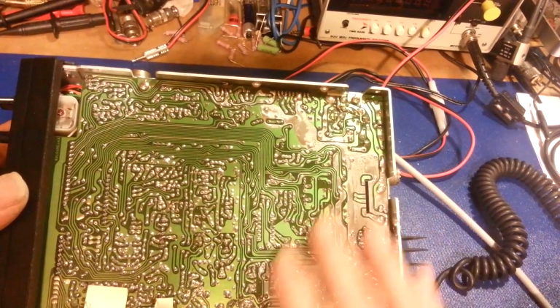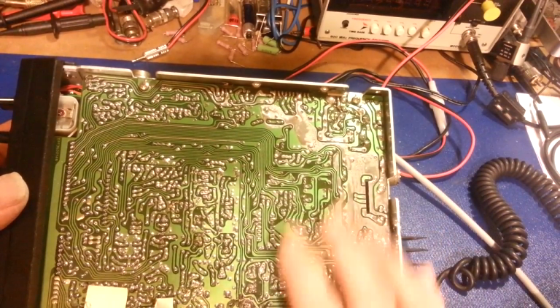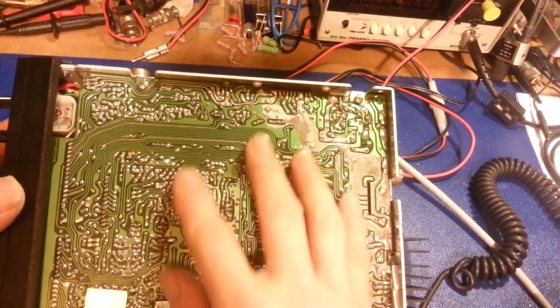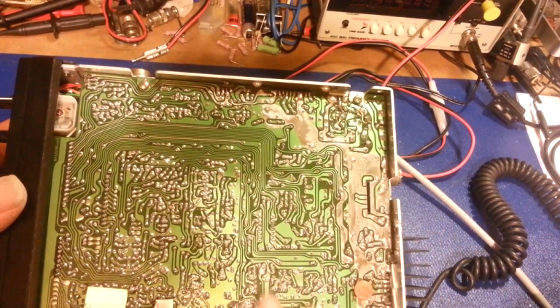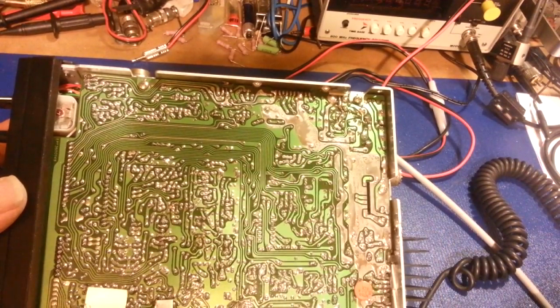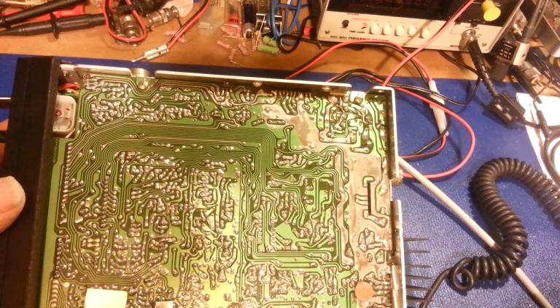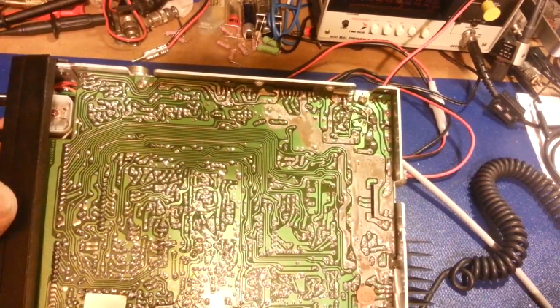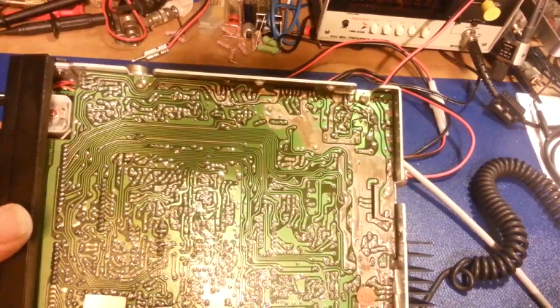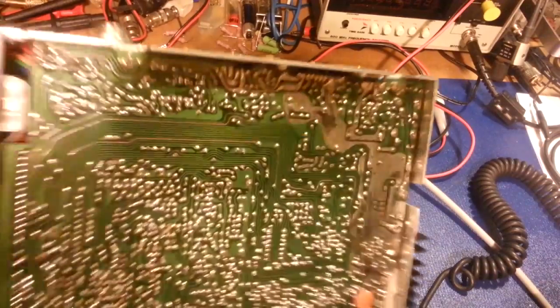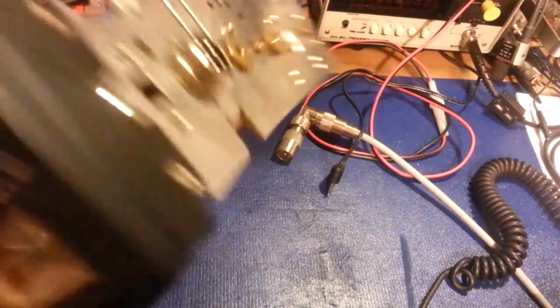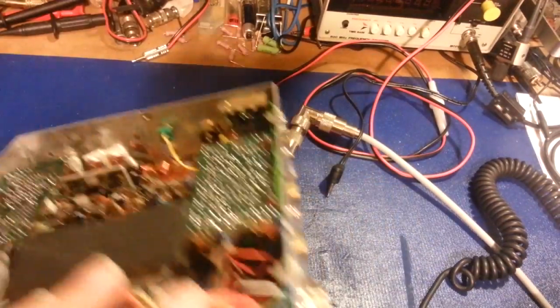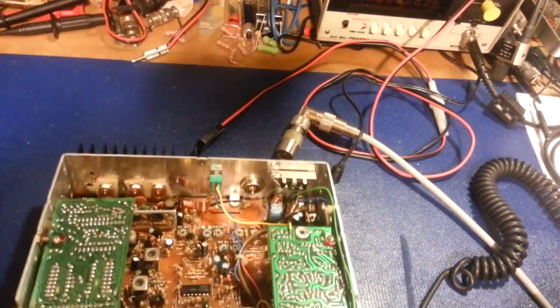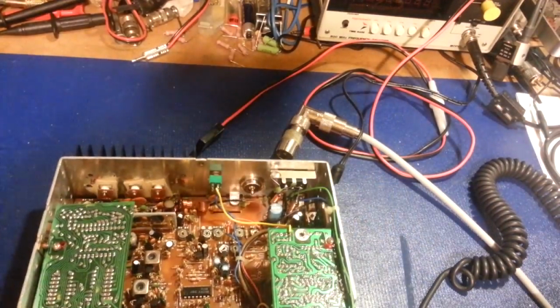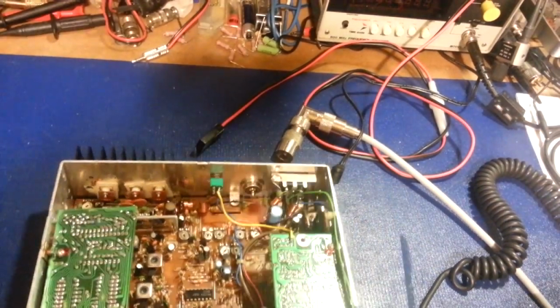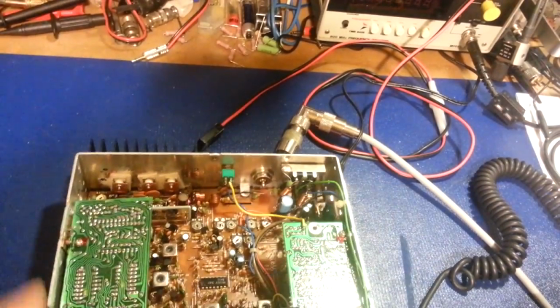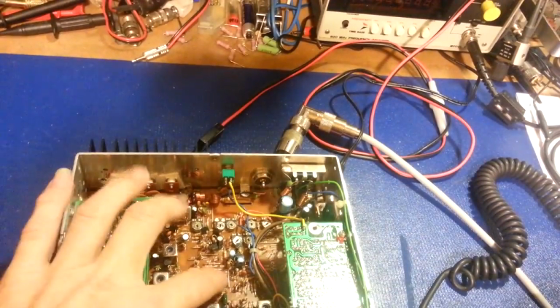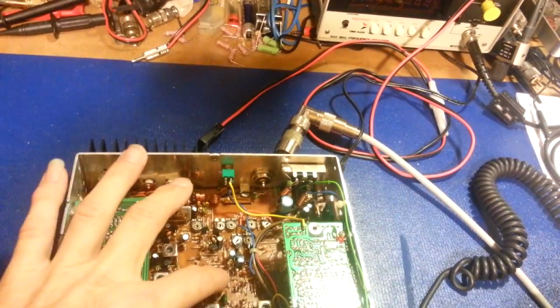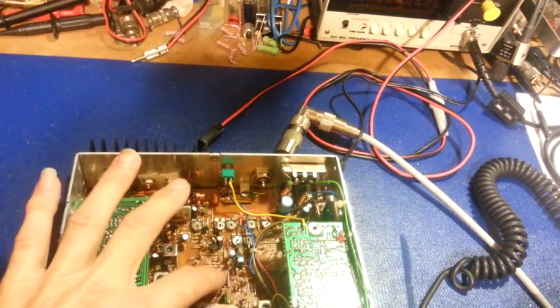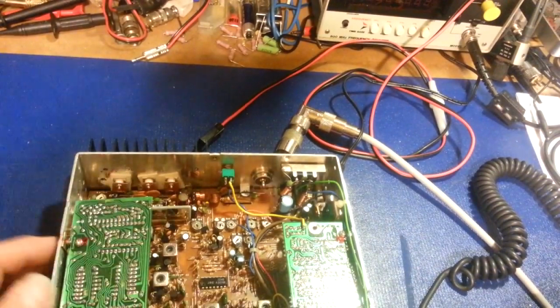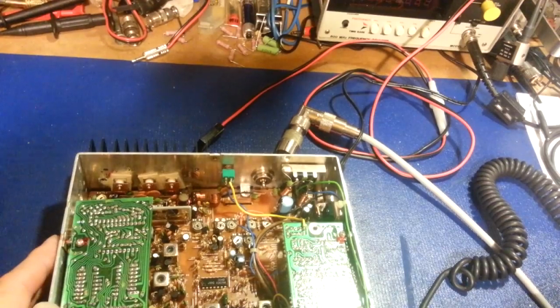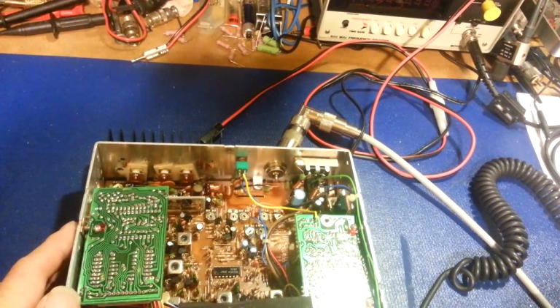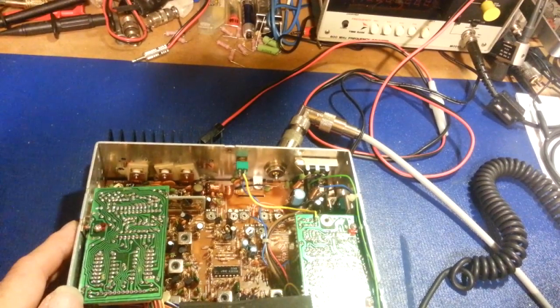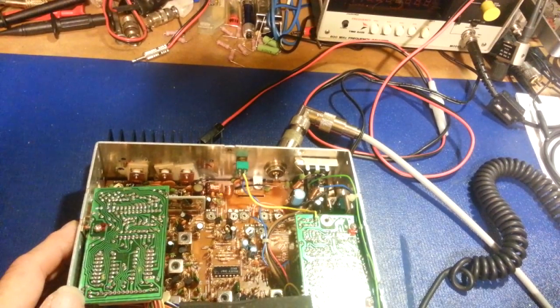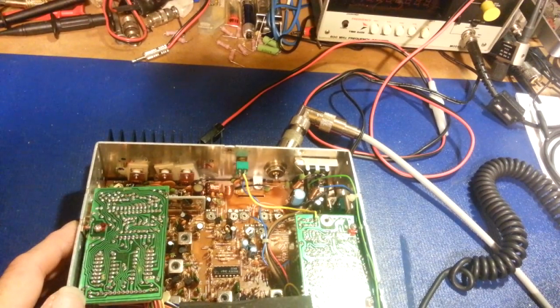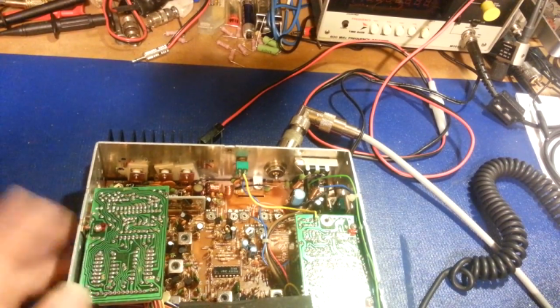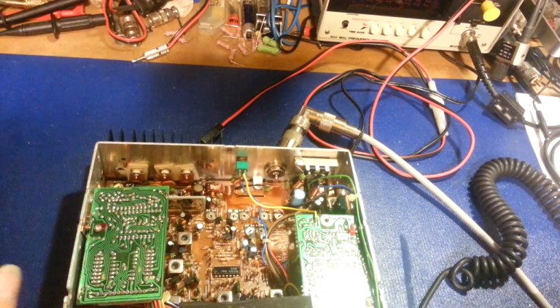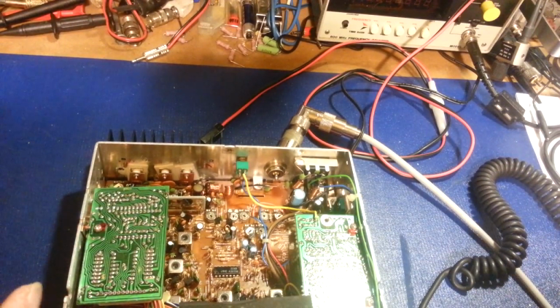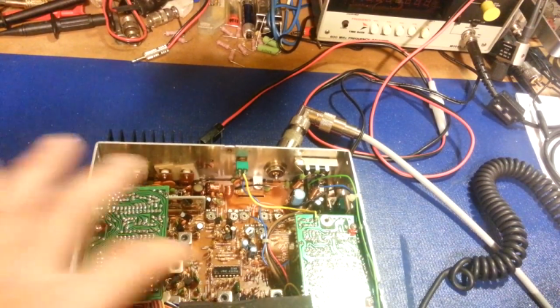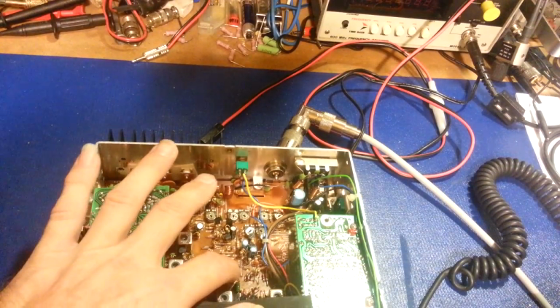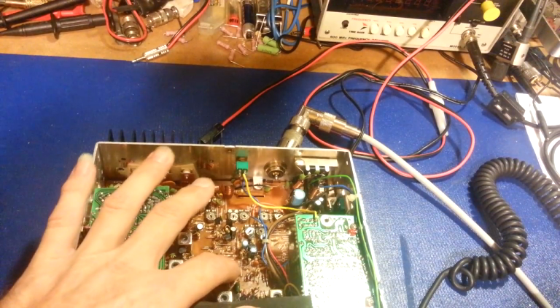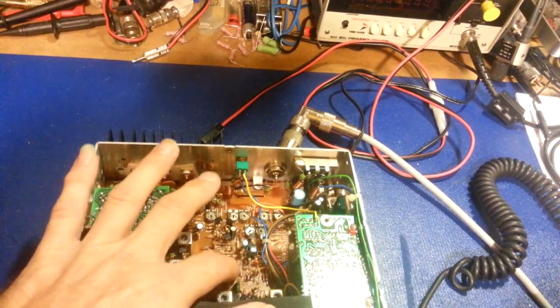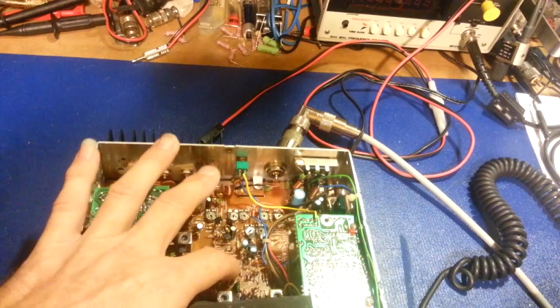Clean that off and inspect the solder traces. A simple way to find a bad solder joint is just push on the board. If you have an intermittent receiver or transmit problem, especially intermittents, just flex the board — push on it.